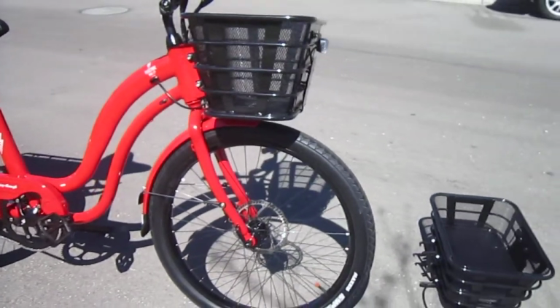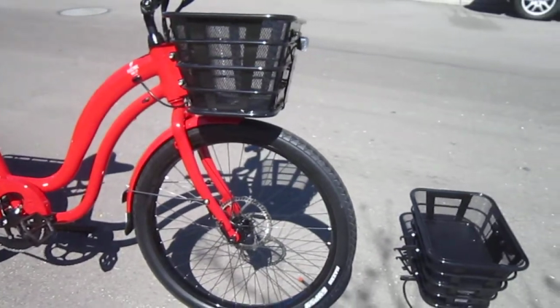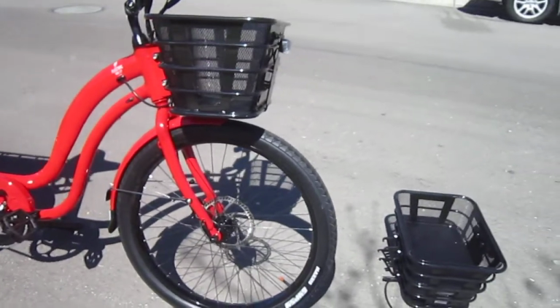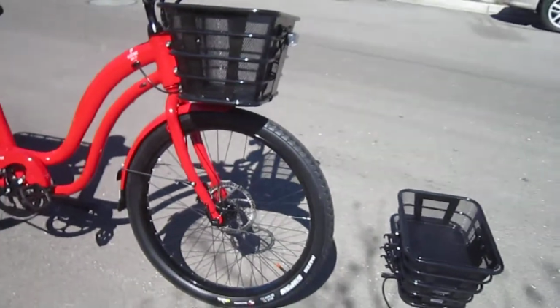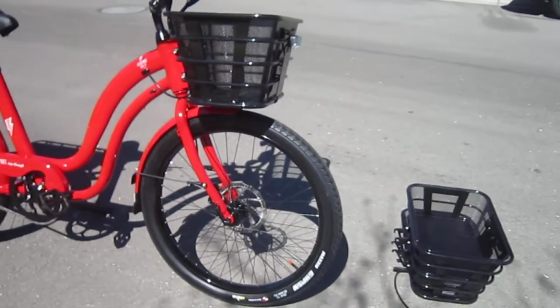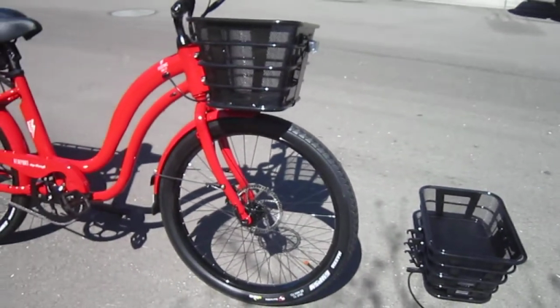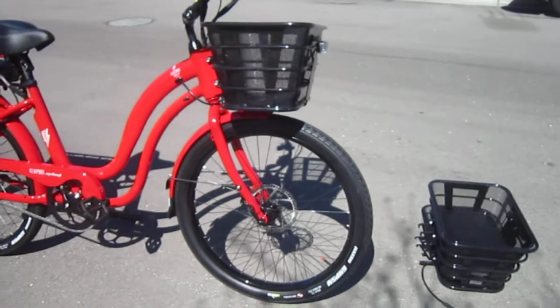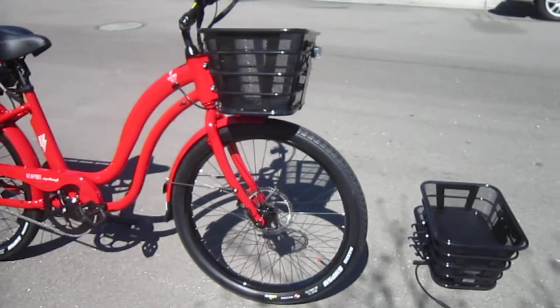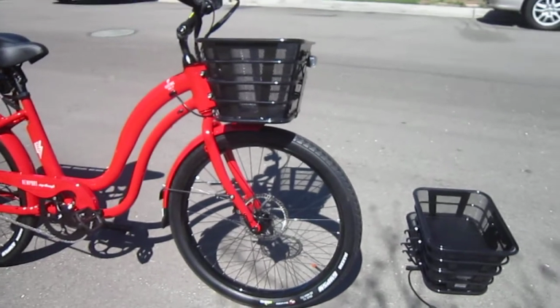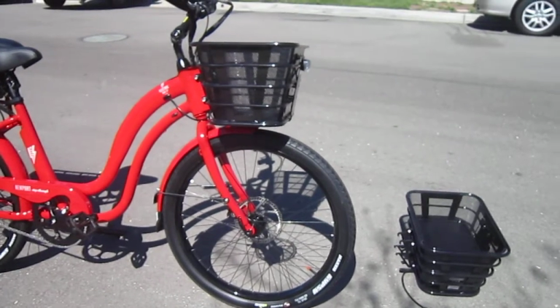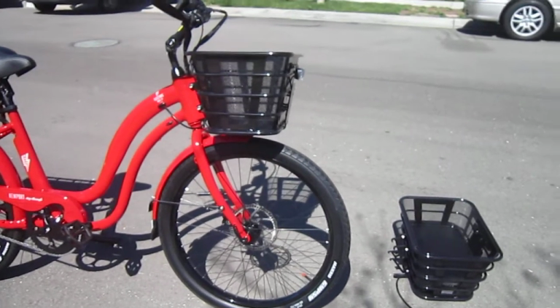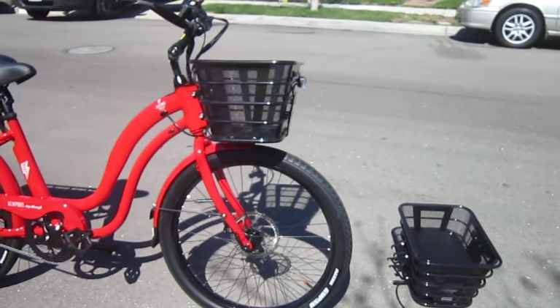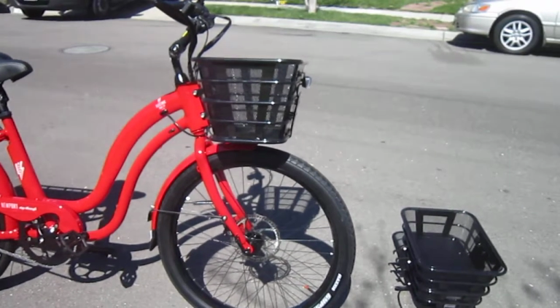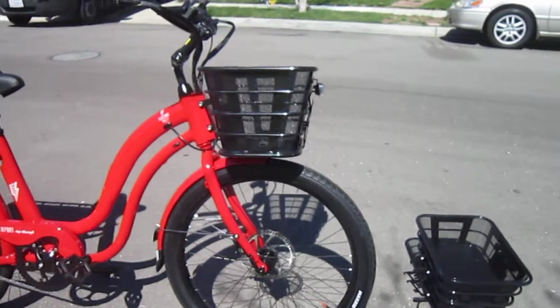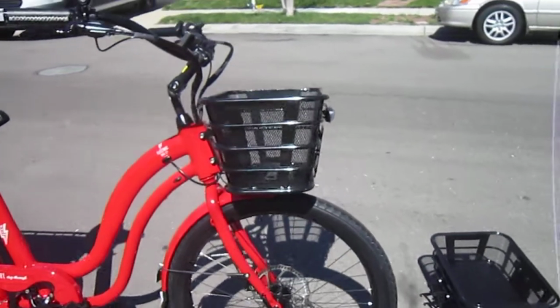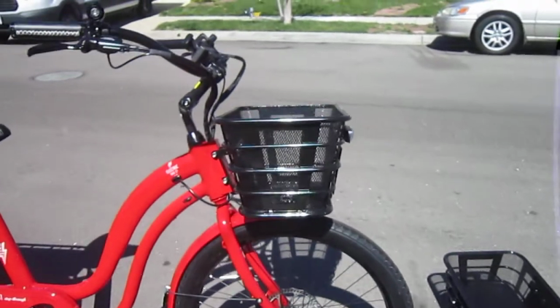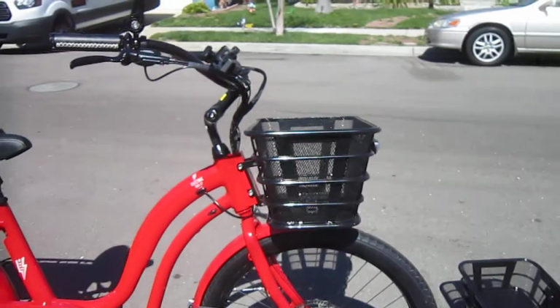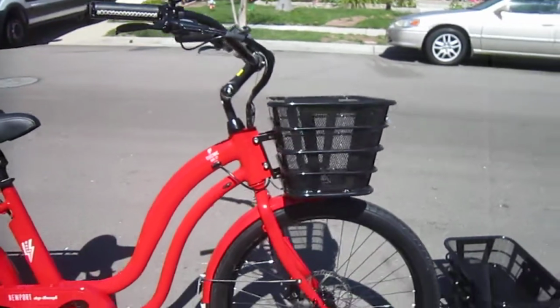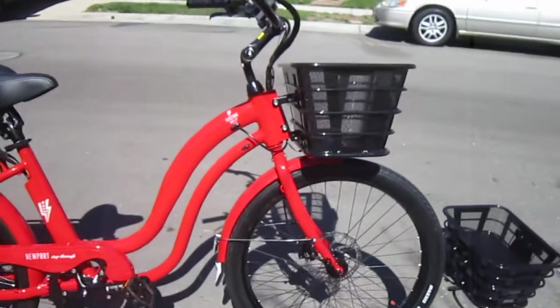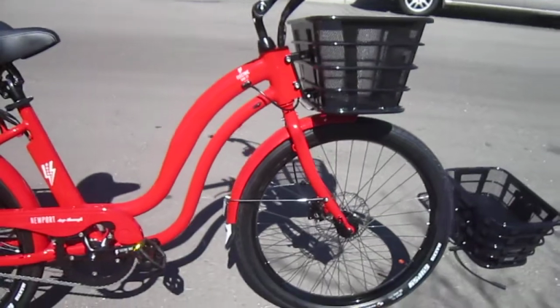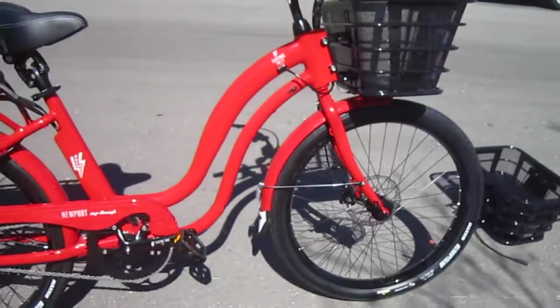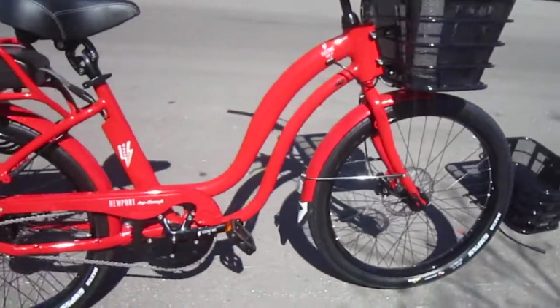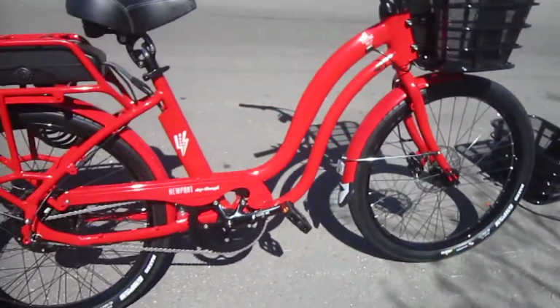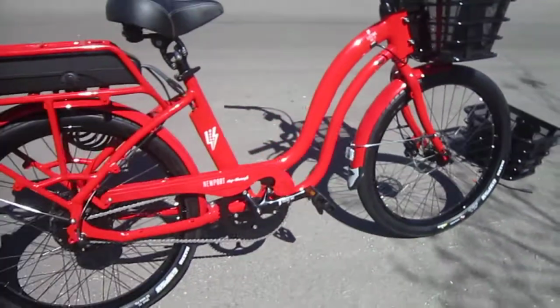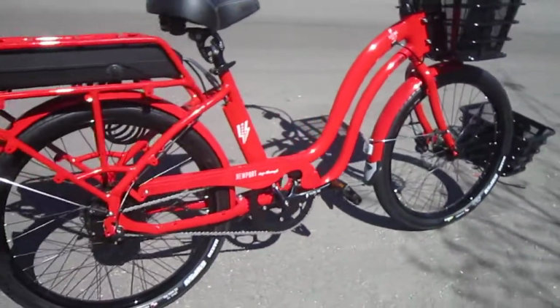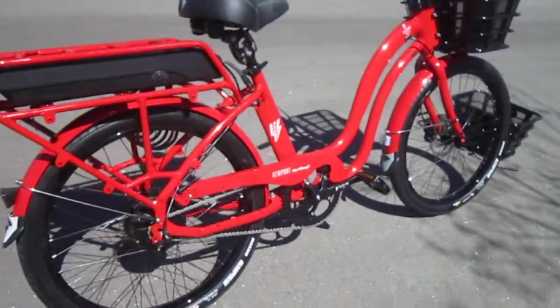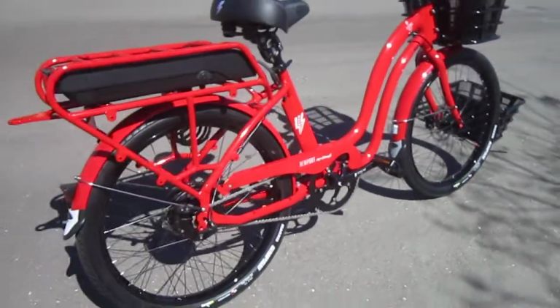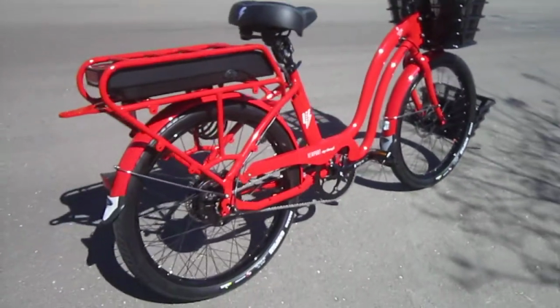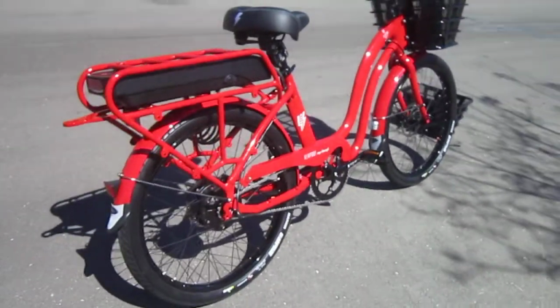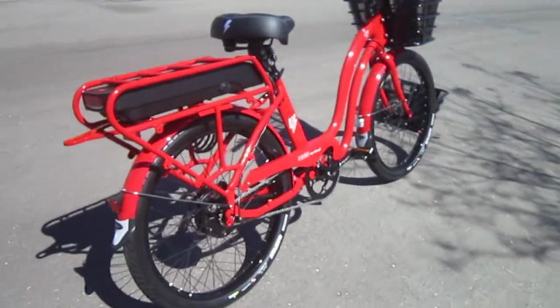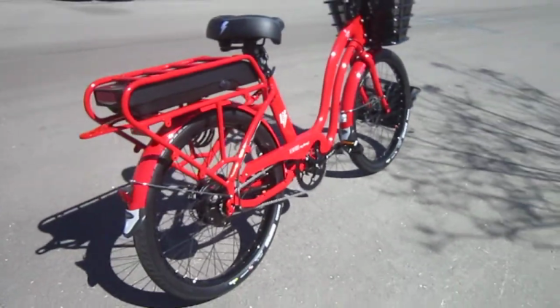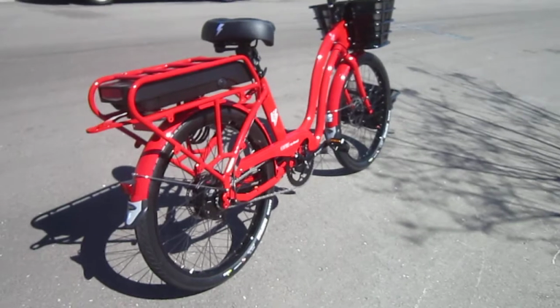They do offer this bike with mag wheels. If you want to spend a few more bucks, get the mag wheels — the spokes will never come loose, they'll stay true. The mag wheels on this one from this company are the good strong ones.